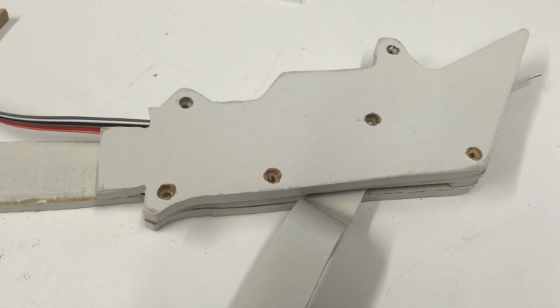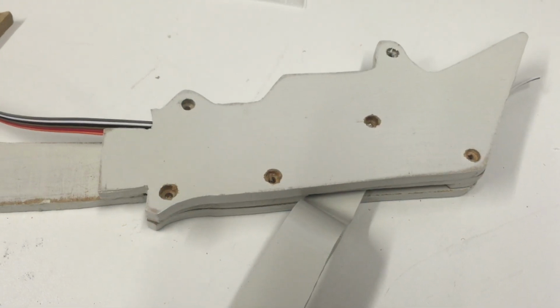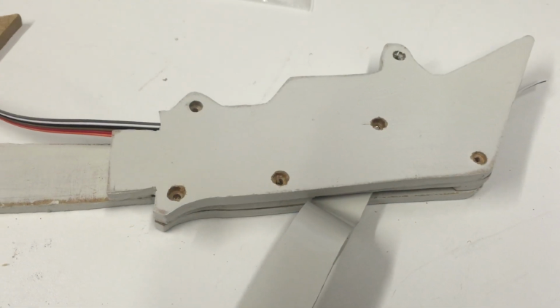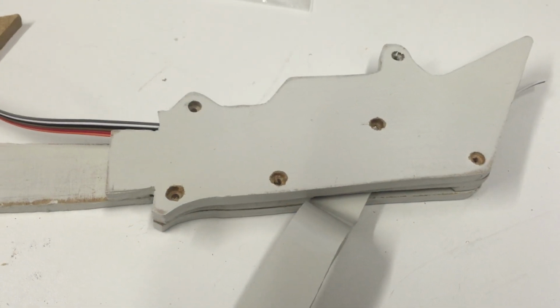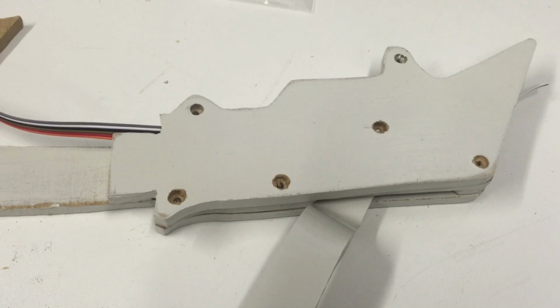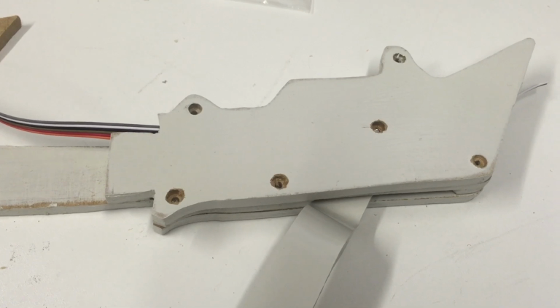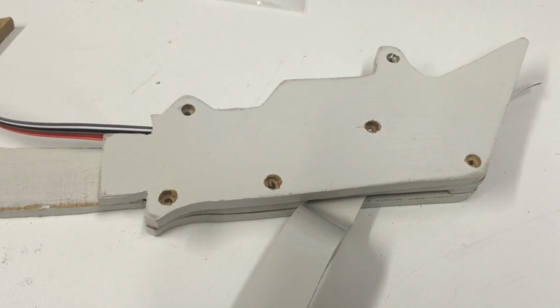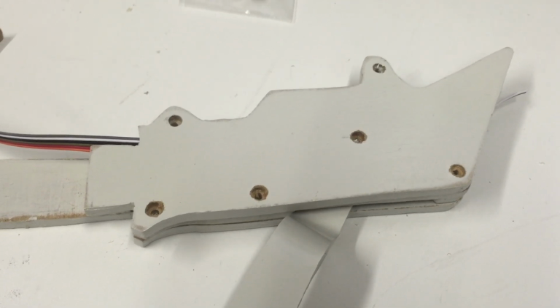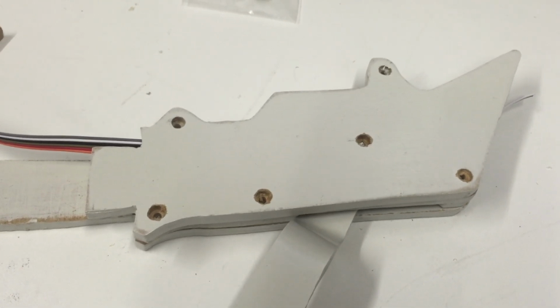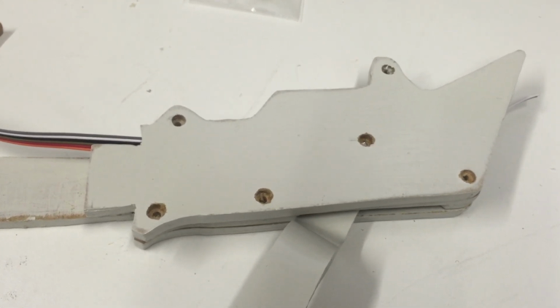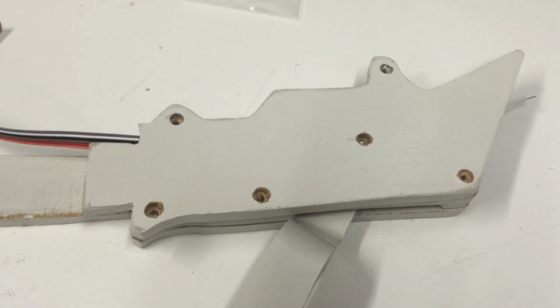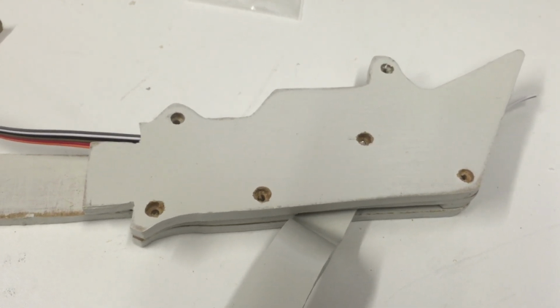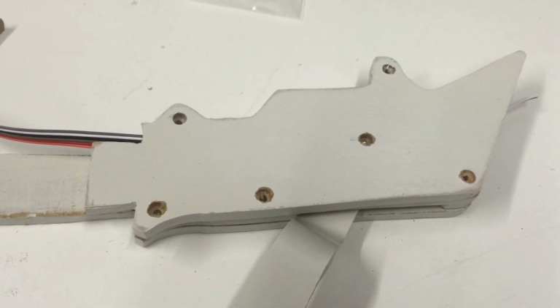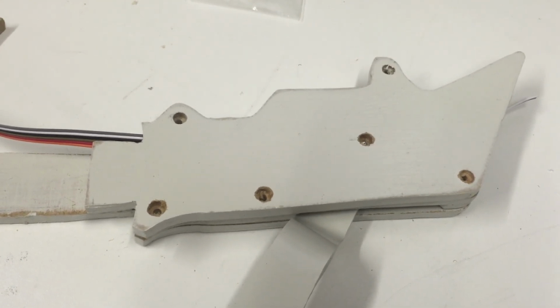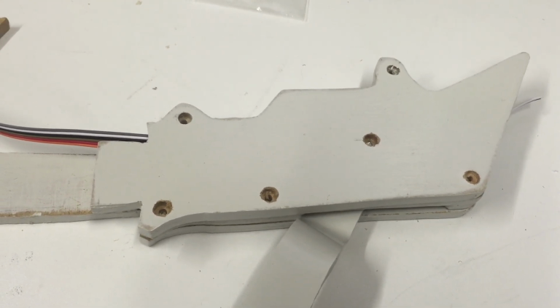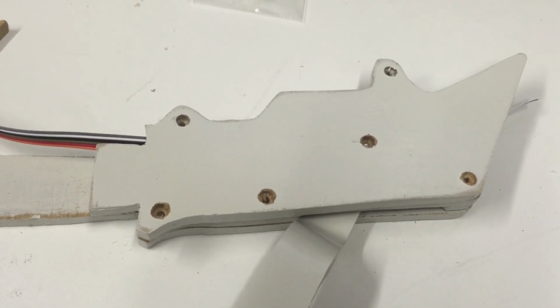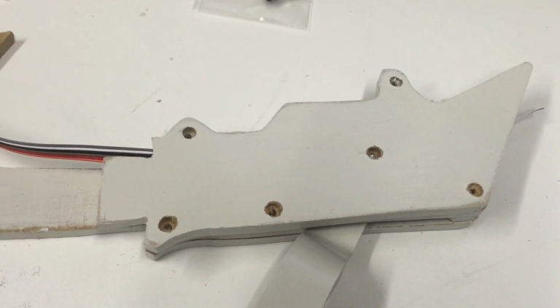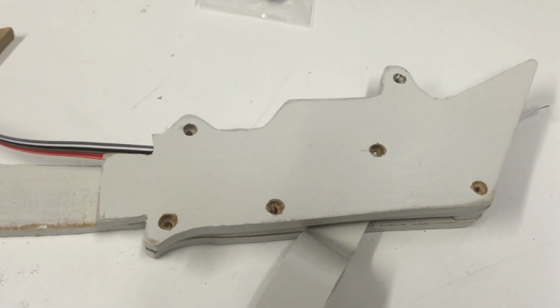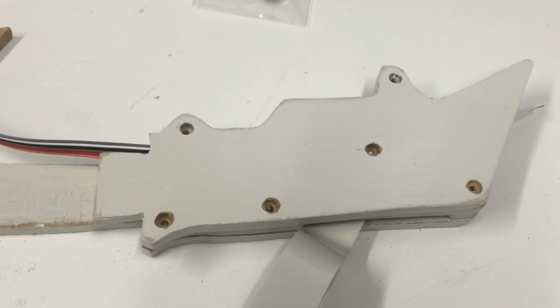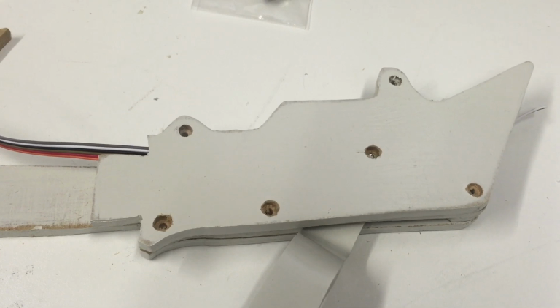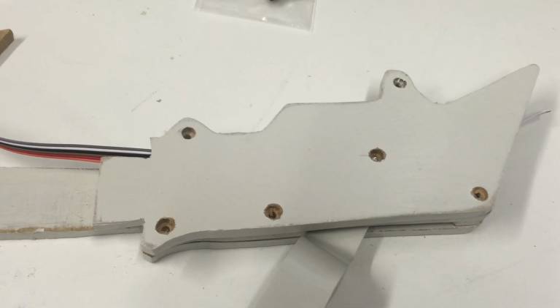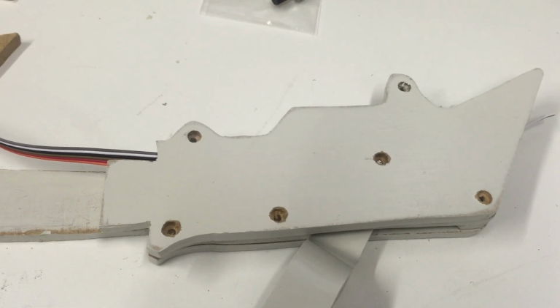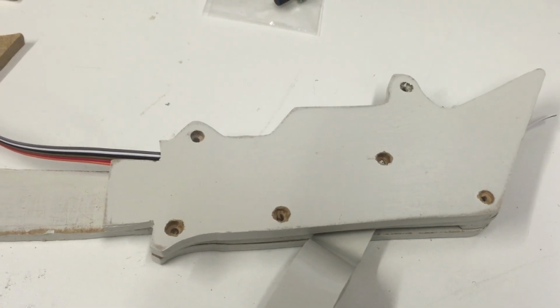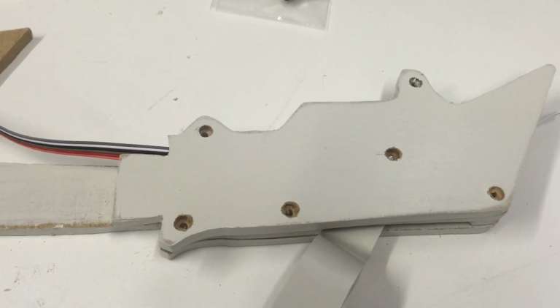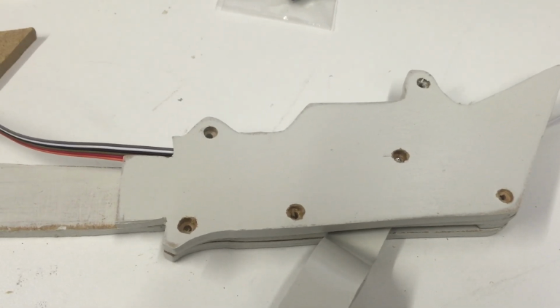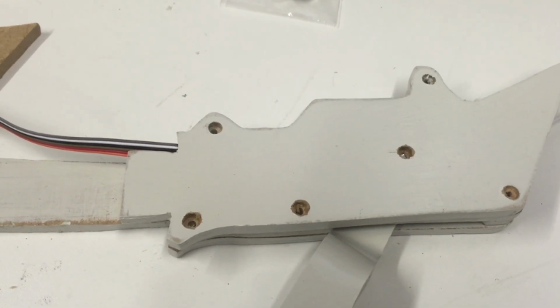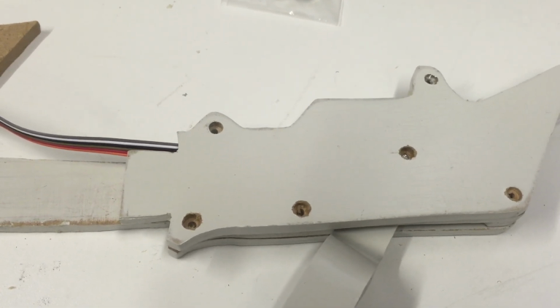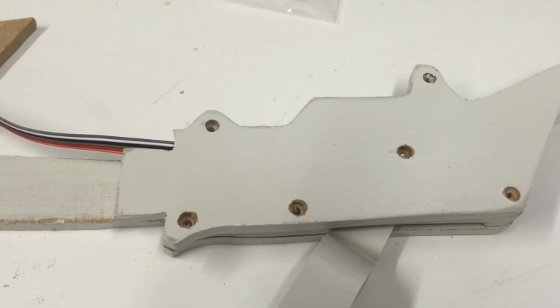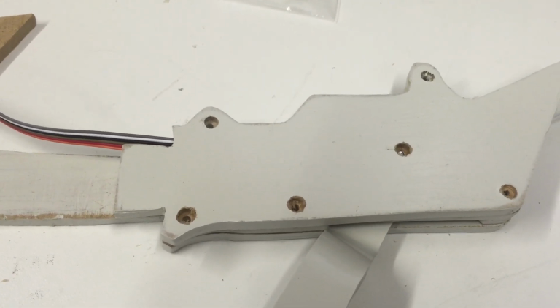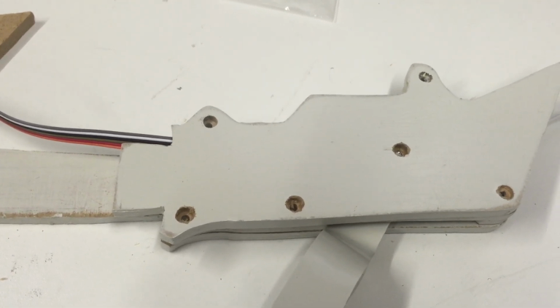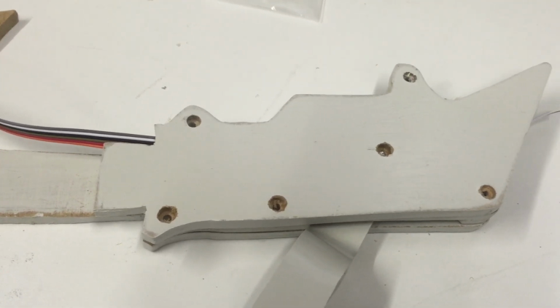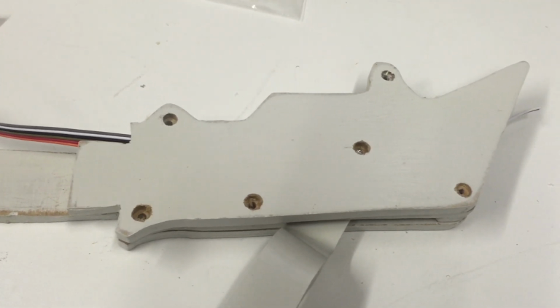Hello guys, this is Peter from Builder Boeing and I'm doing a bit of work on my homemade throttle. This has so far taken me two years, so hopefully within the century I will be able to finish the thing.